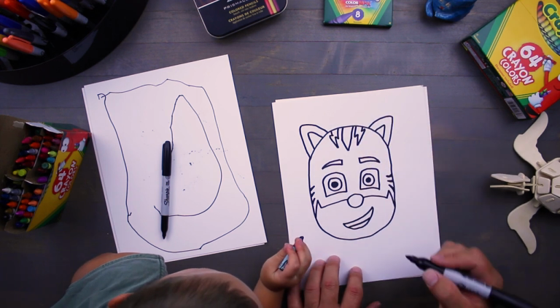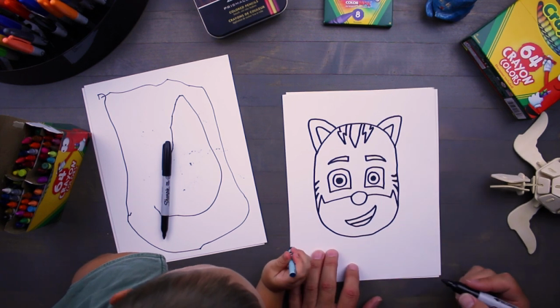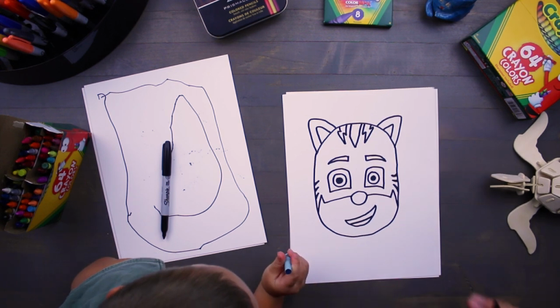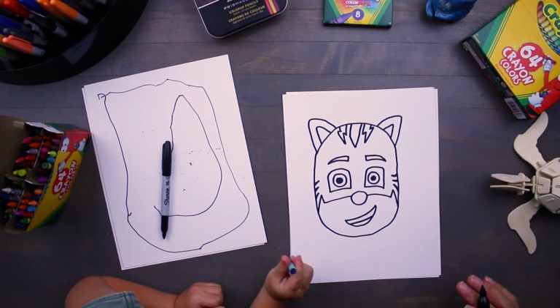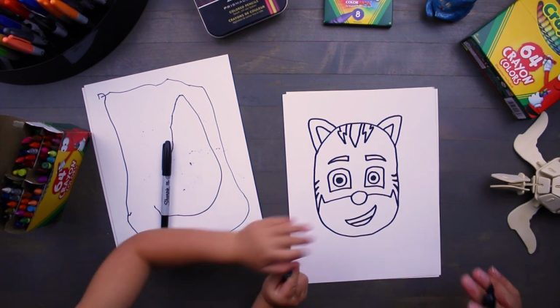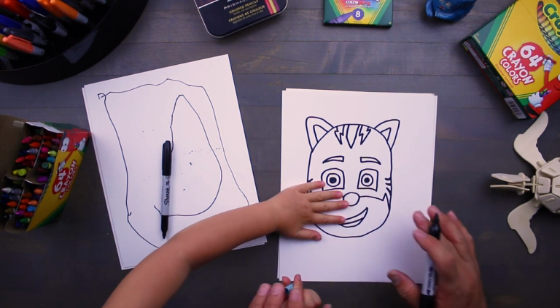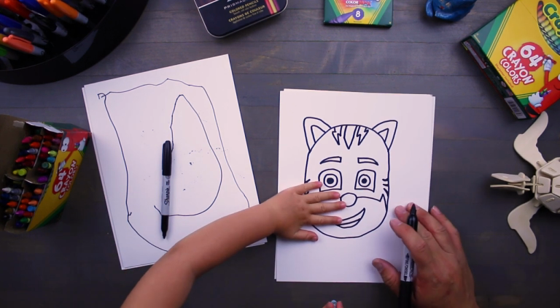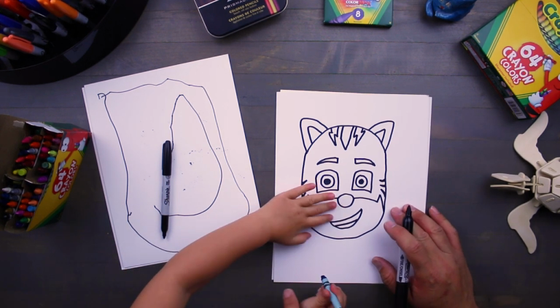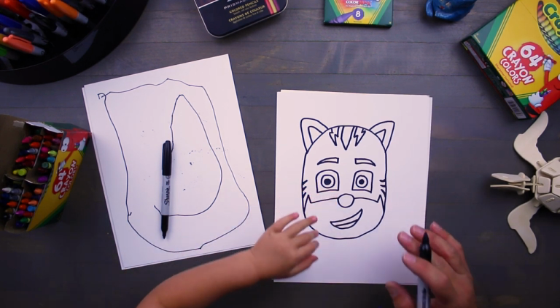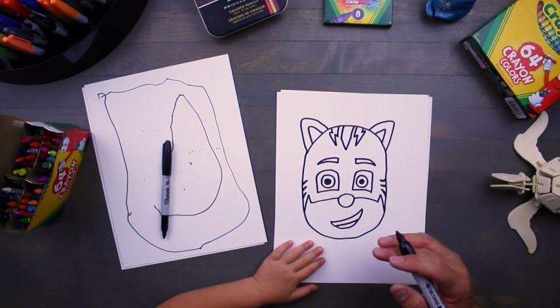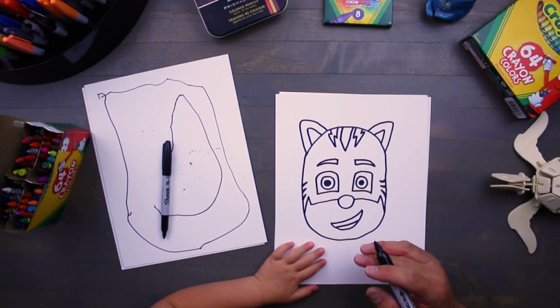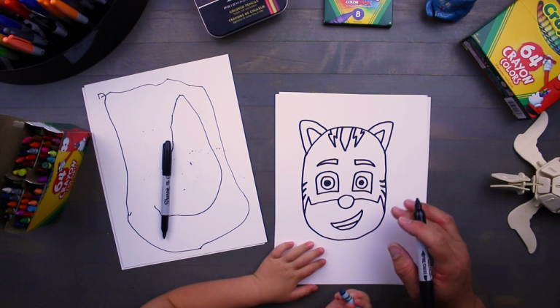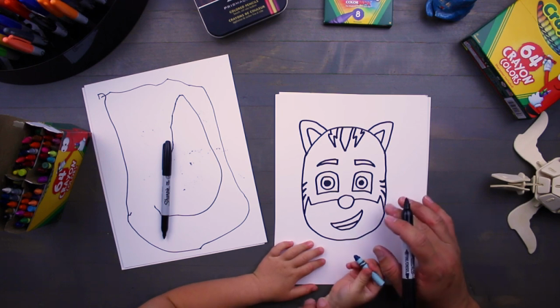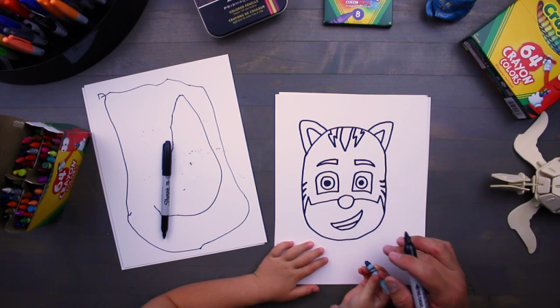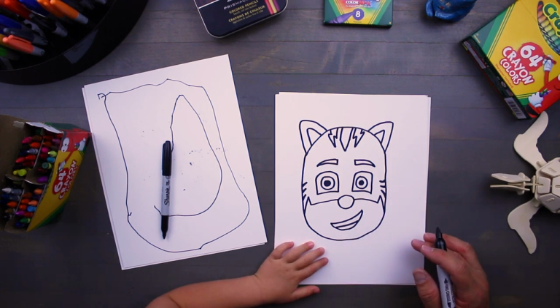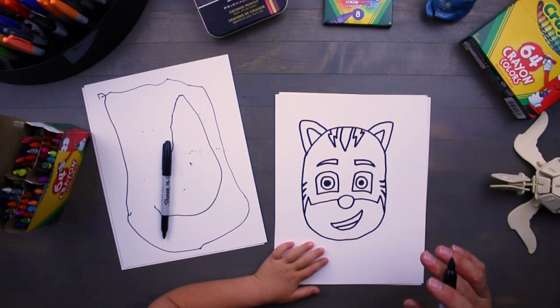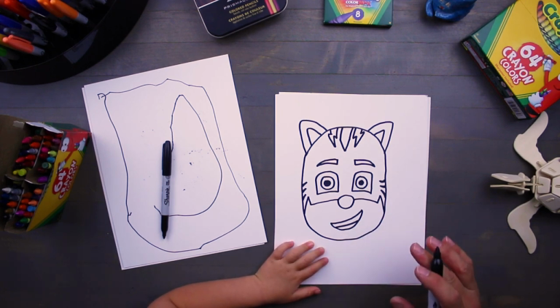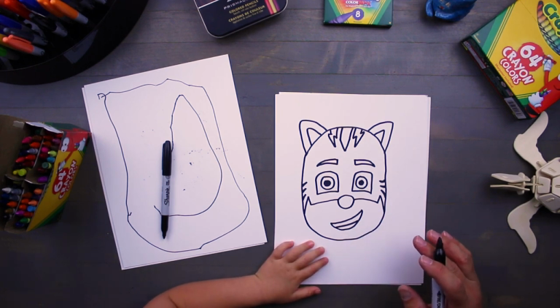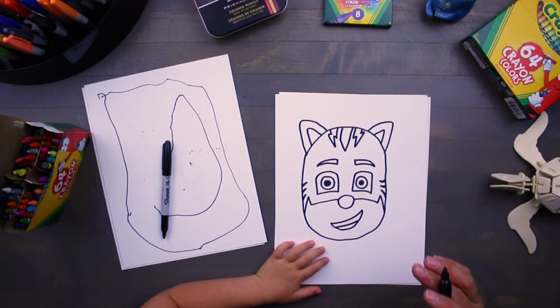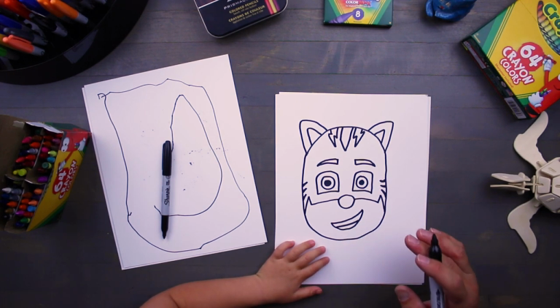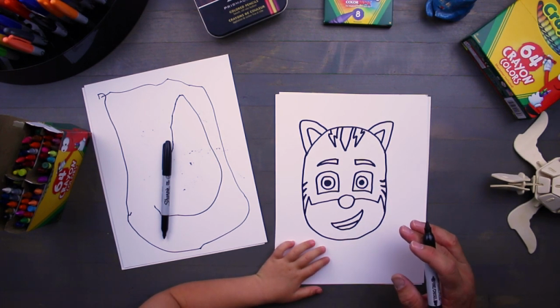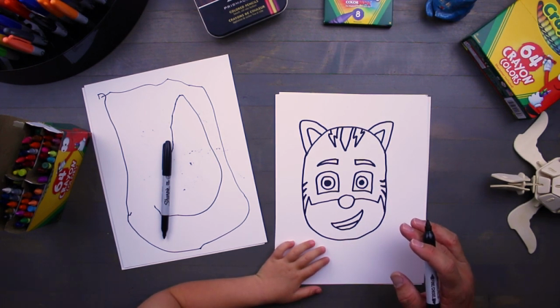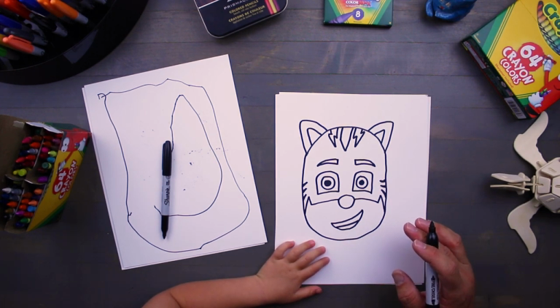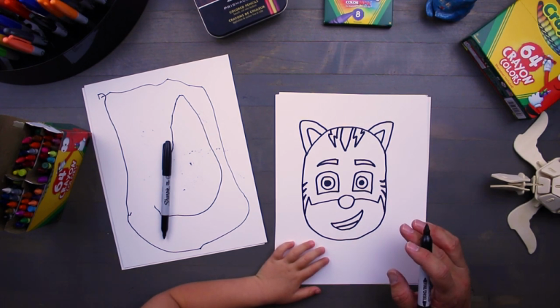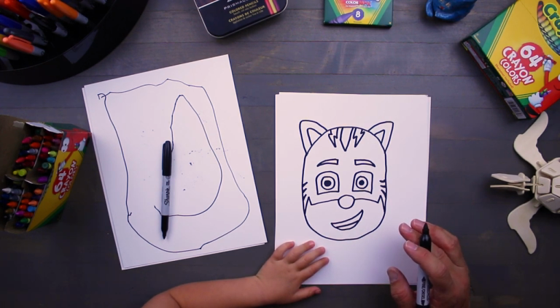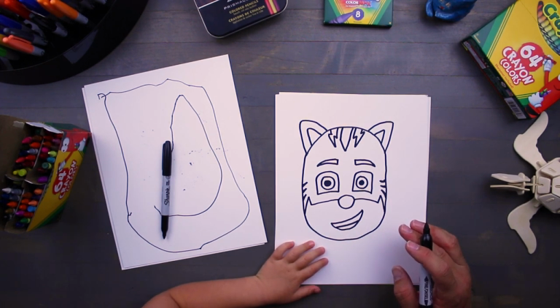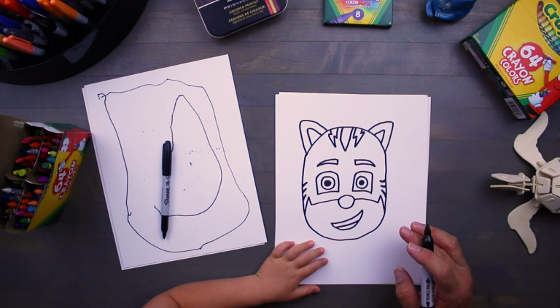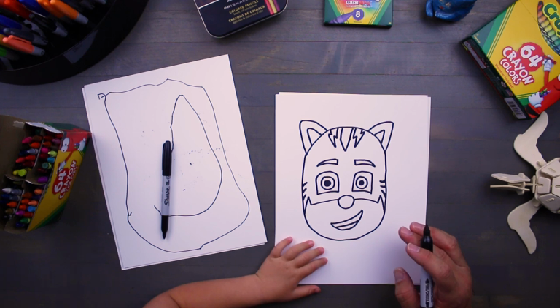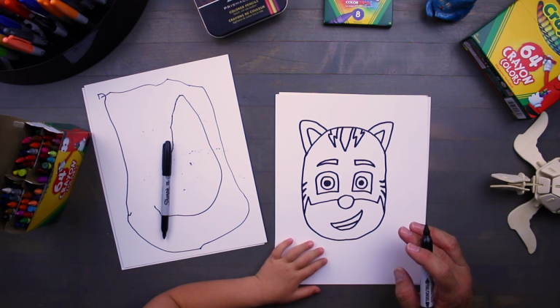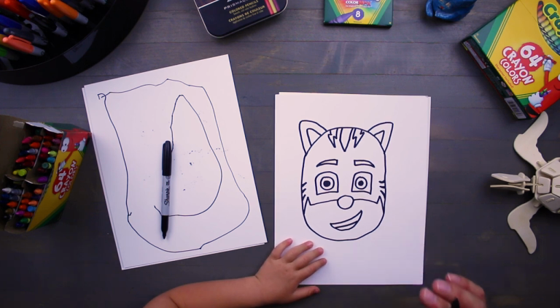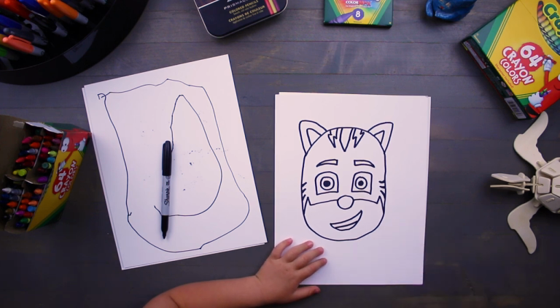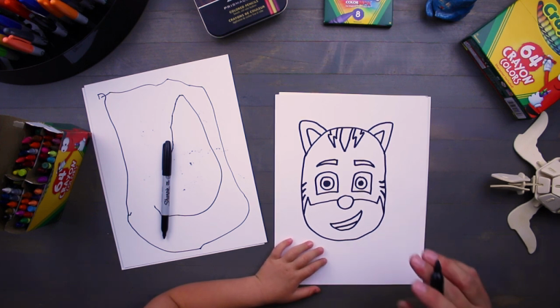Alright, so there you have it. Now we have our outlines of Catboy. Give it a minute, and then we're gonna color him in. Then we'll show you guys once we're done. Ready? Color.